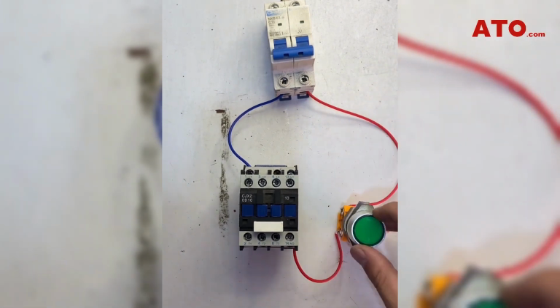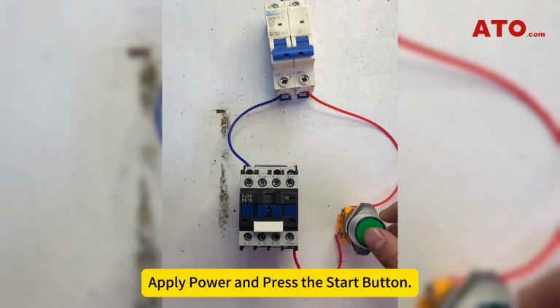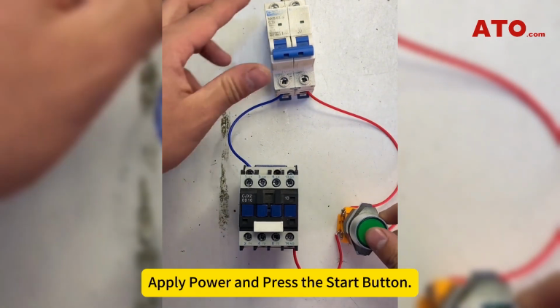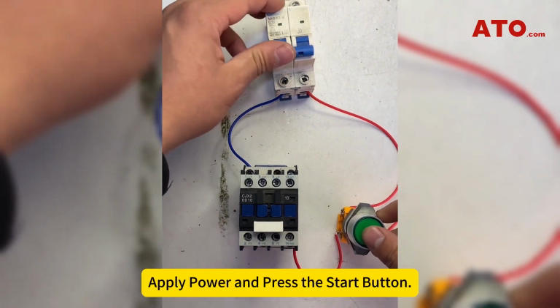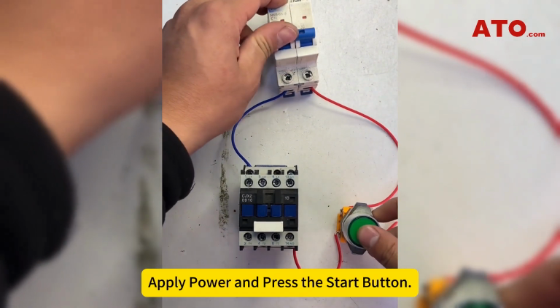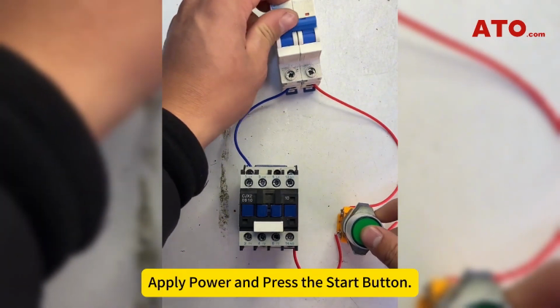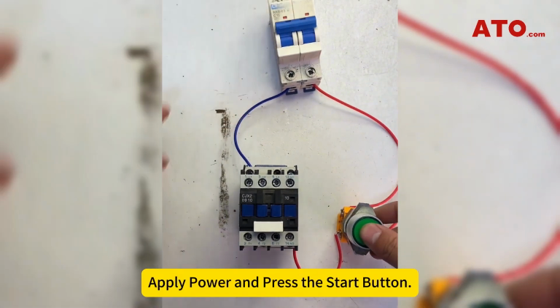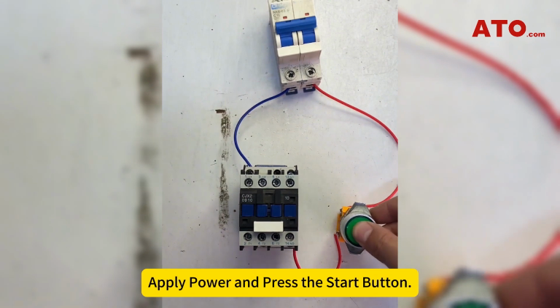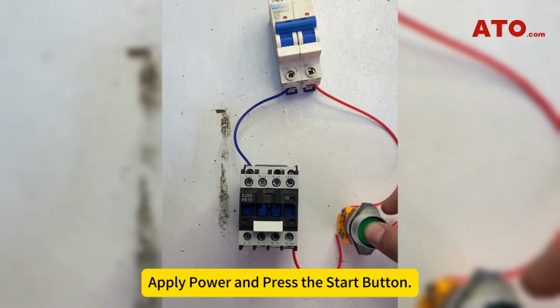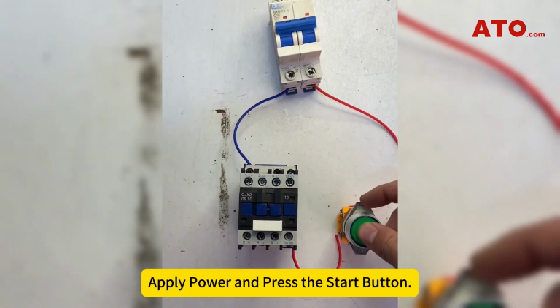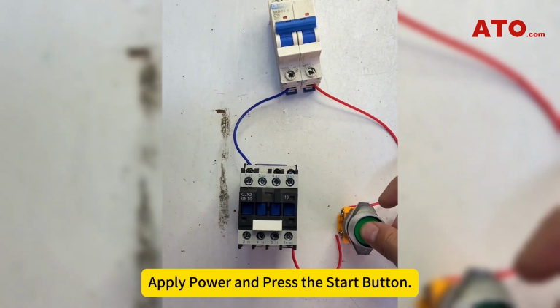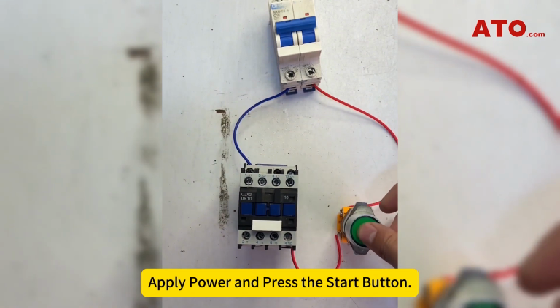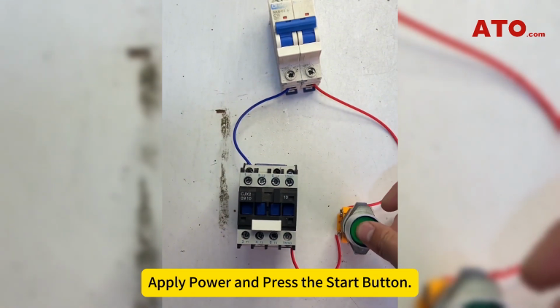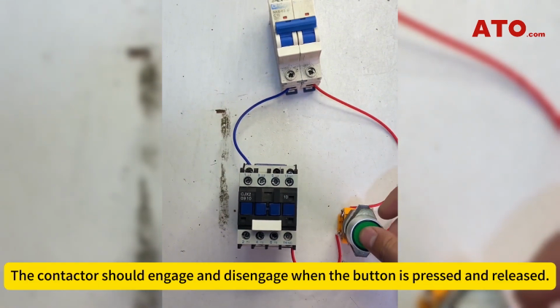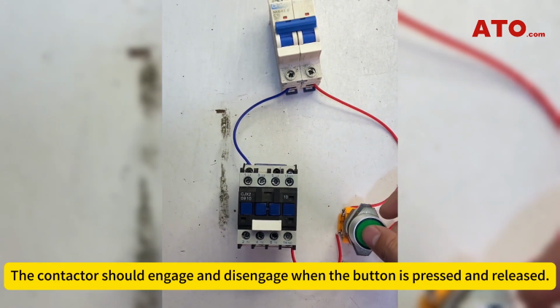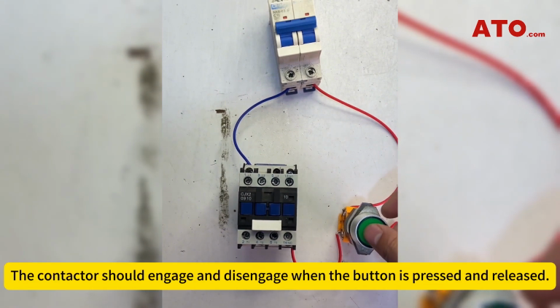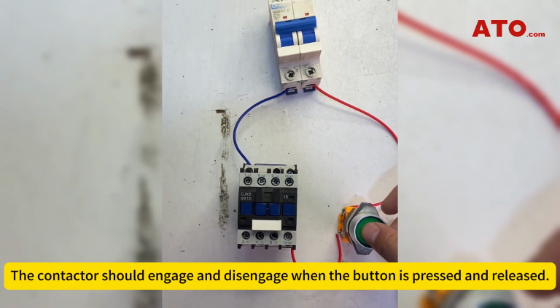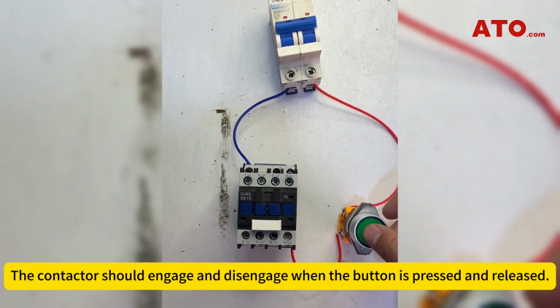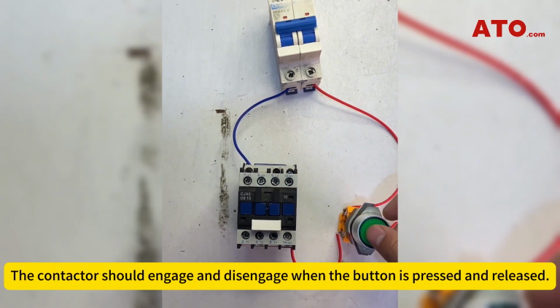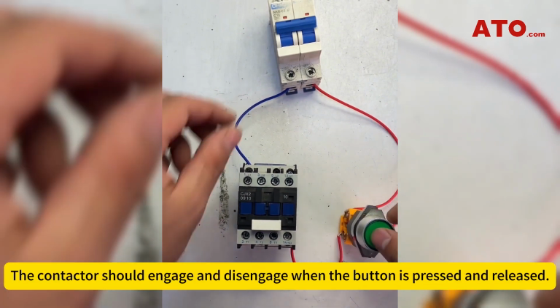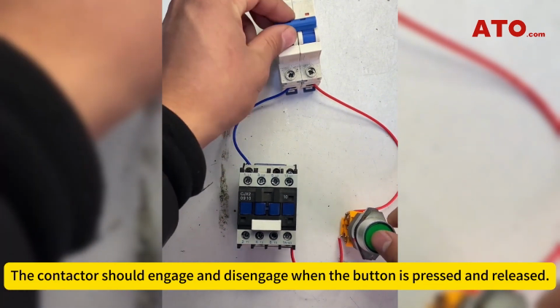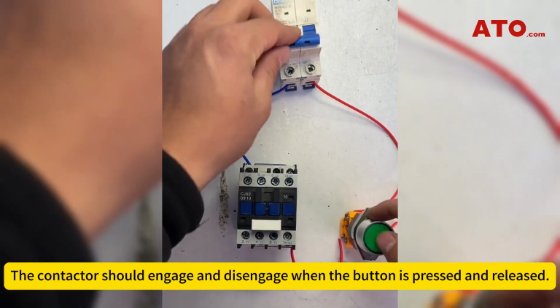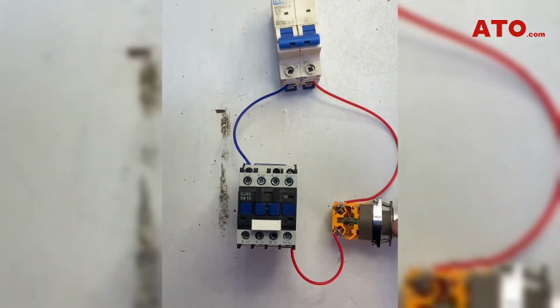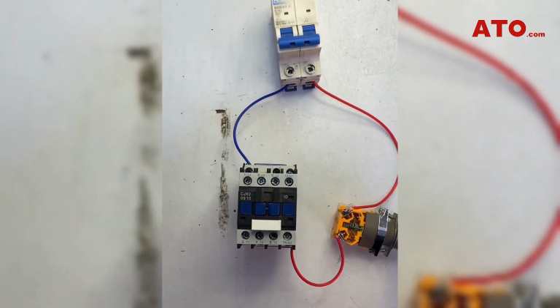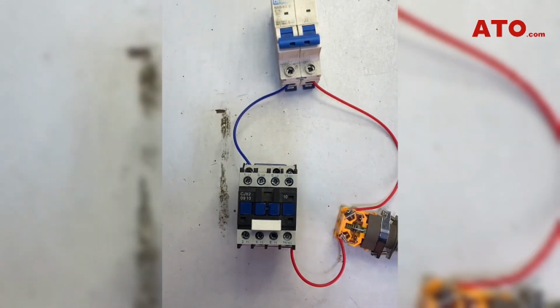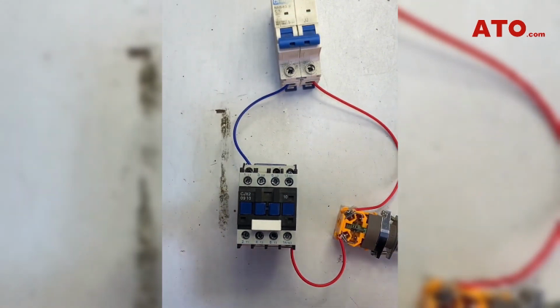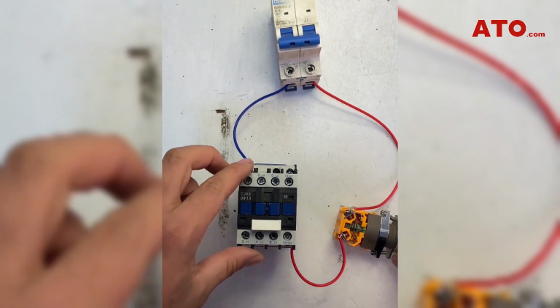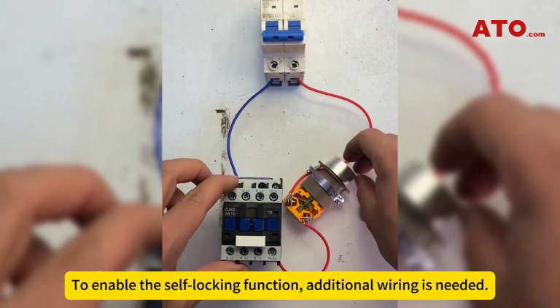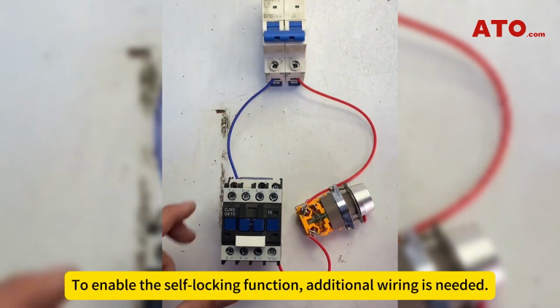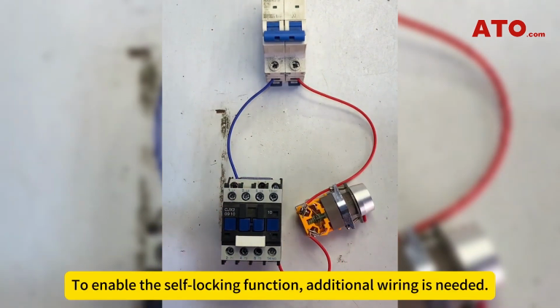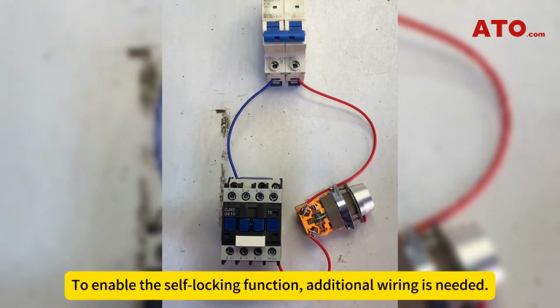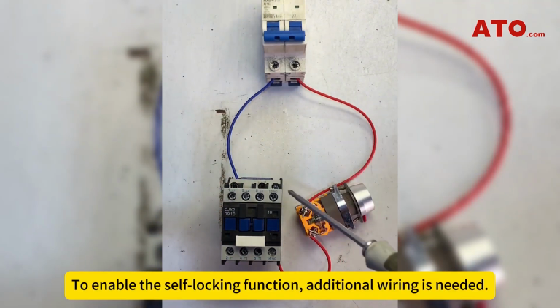Apply power and press the start button. The contactor should engage and disengage when the button is pressed and released. To enable the self-locking function, additional wiring is needed.